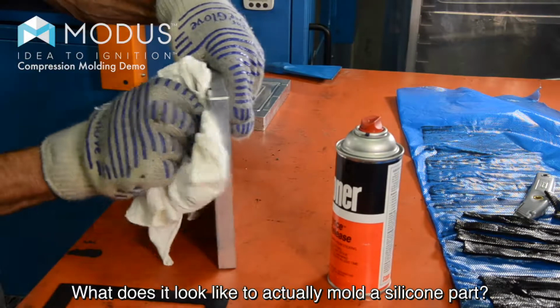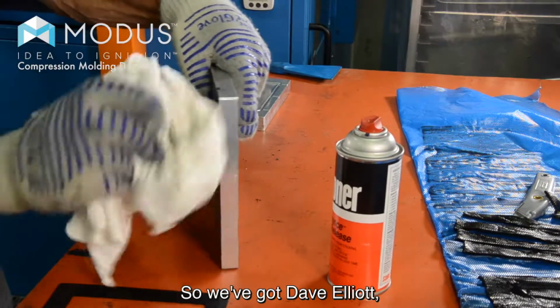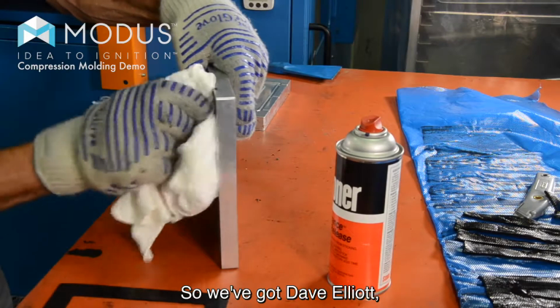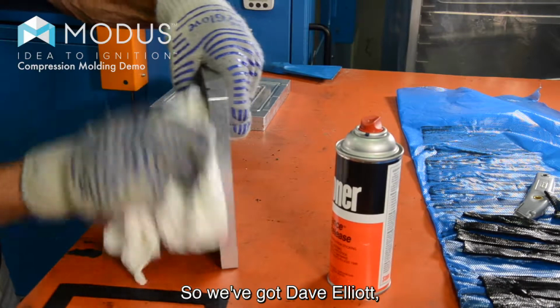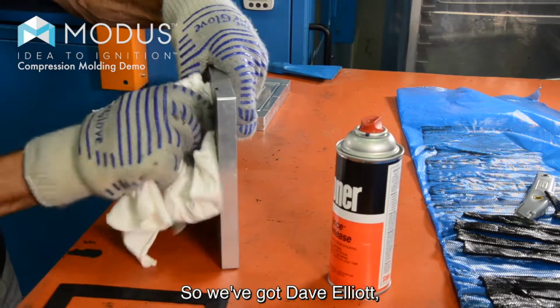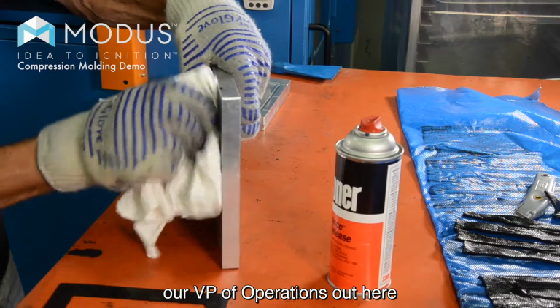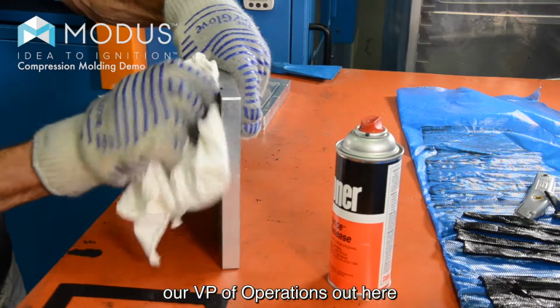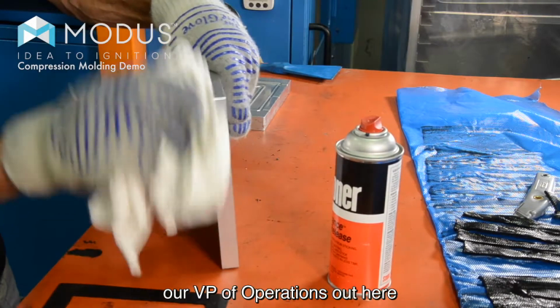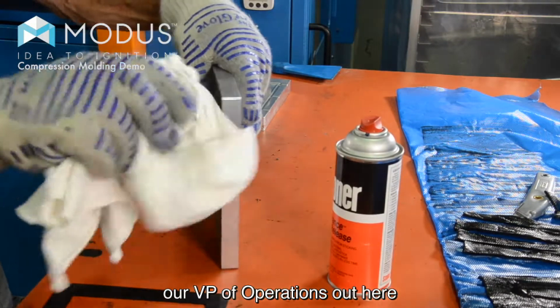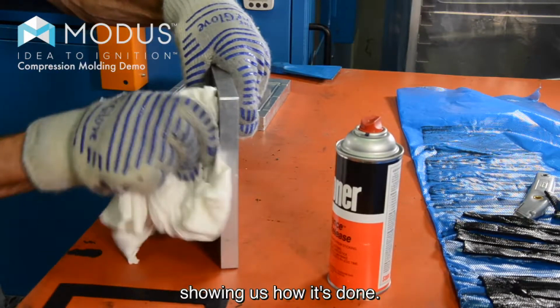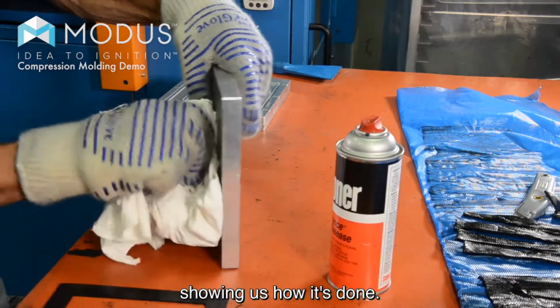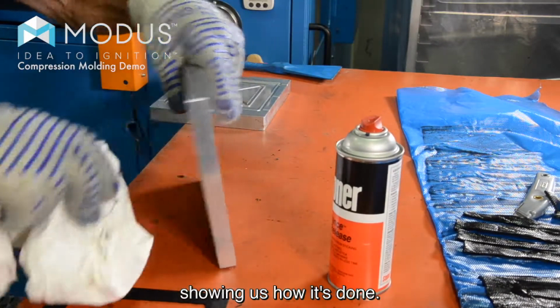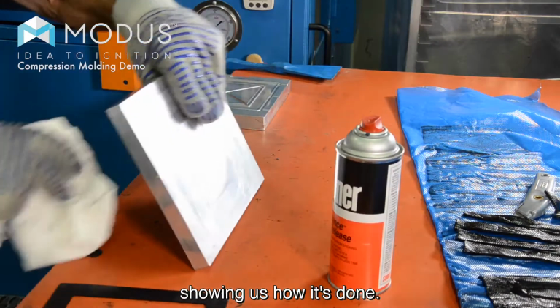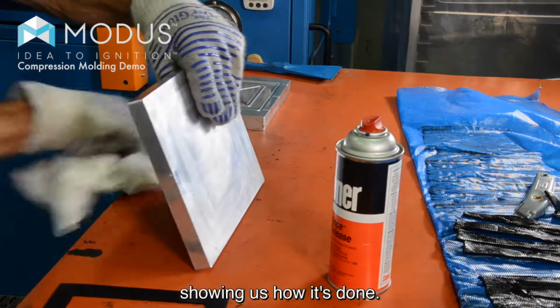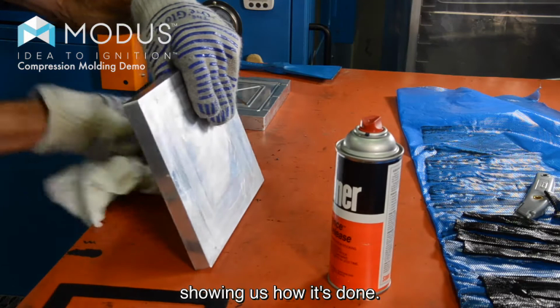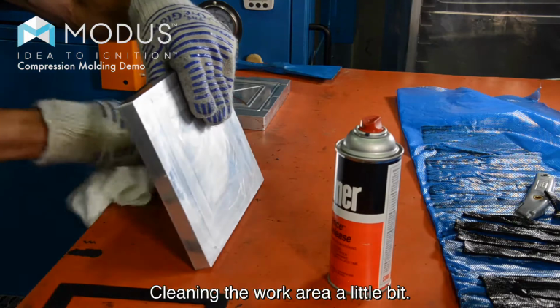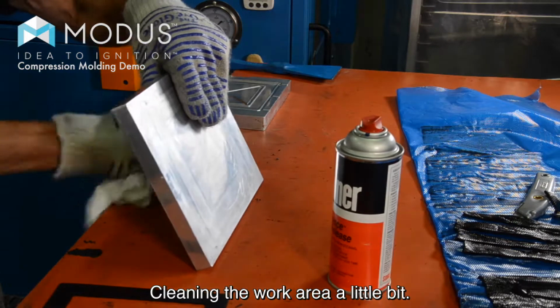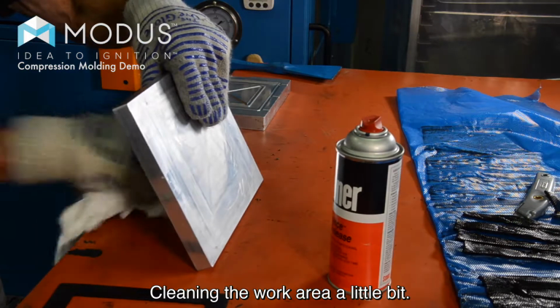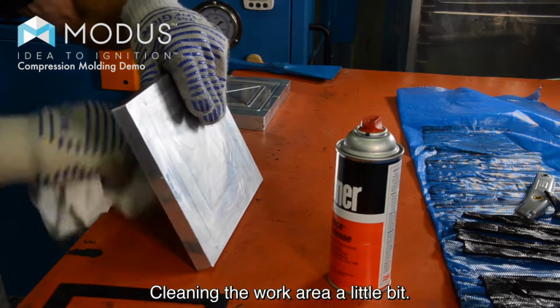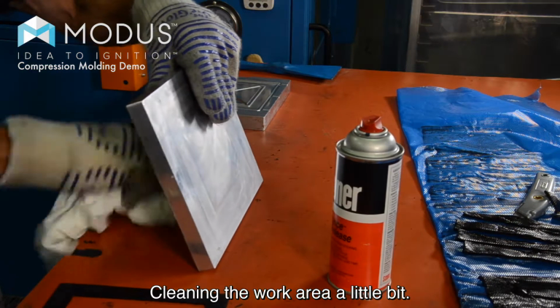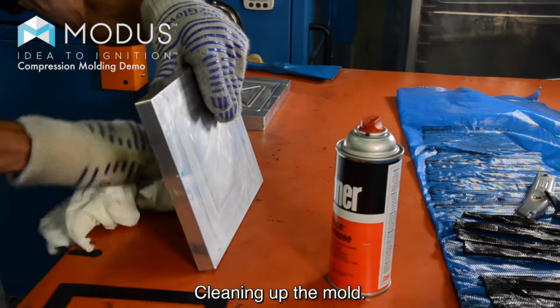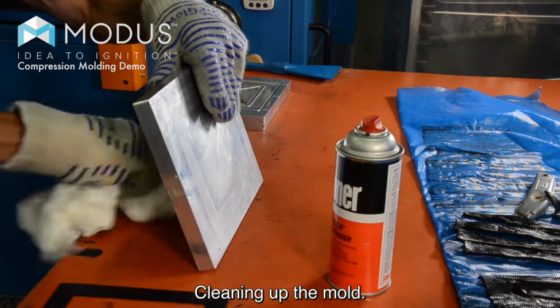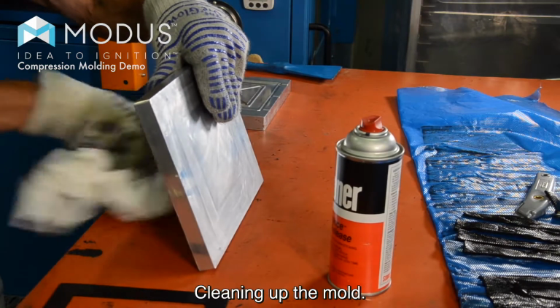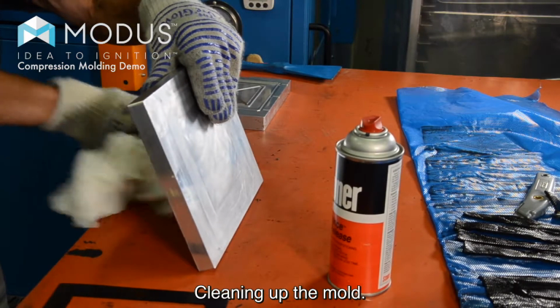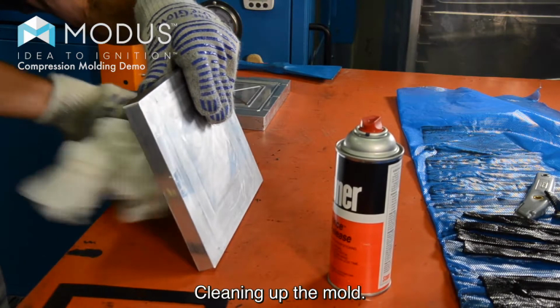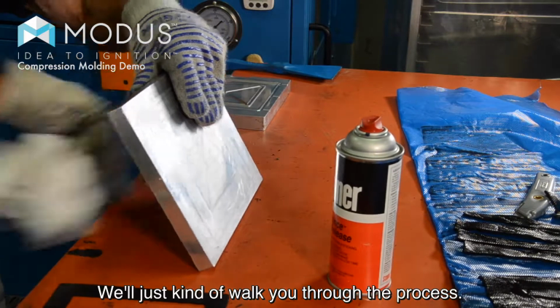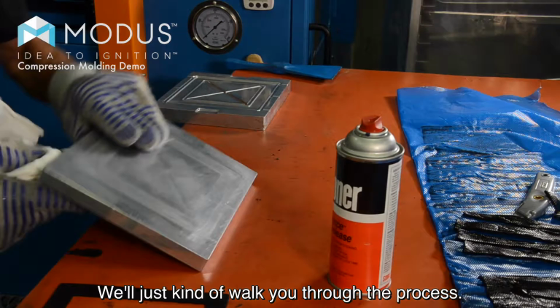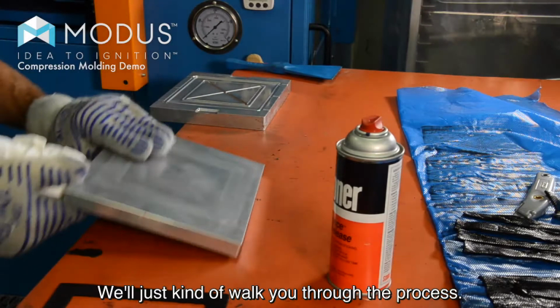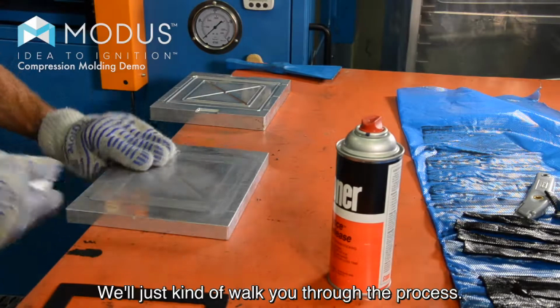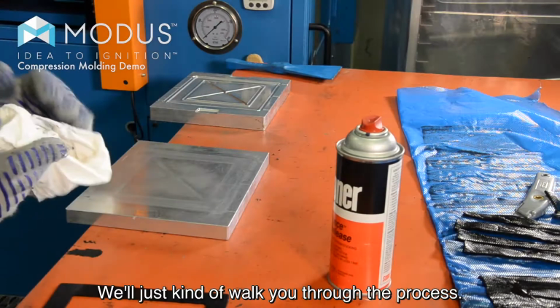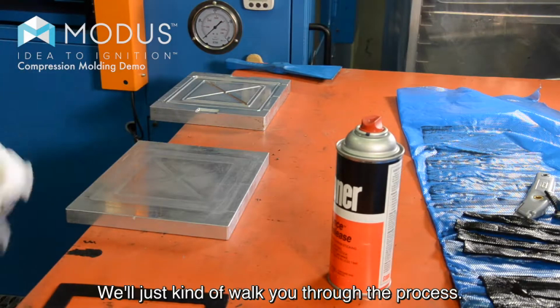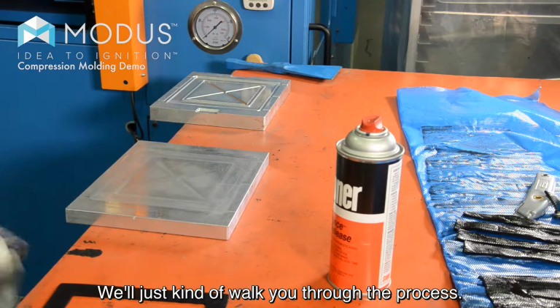We got Dave Elliott, our VP of operations out here showing us how it's done — cleaning the work area a little bit, cleaning up the mold, and then we'll just kind of walk you through the process.